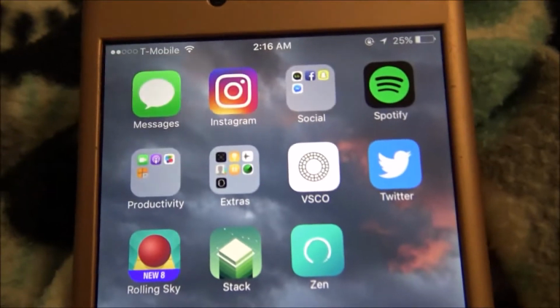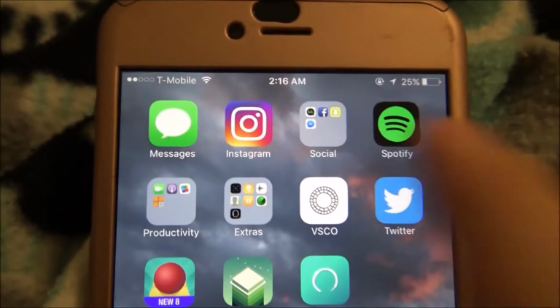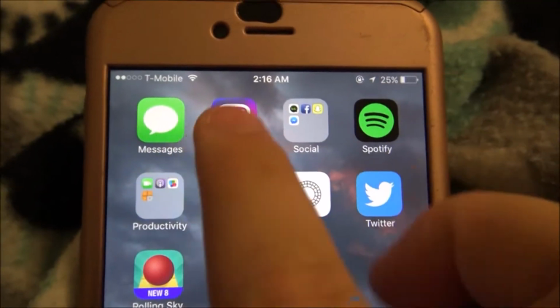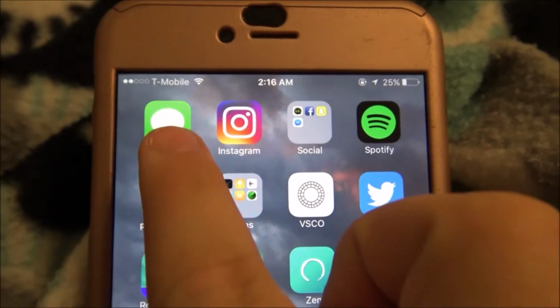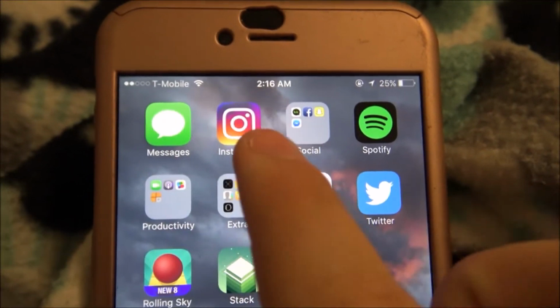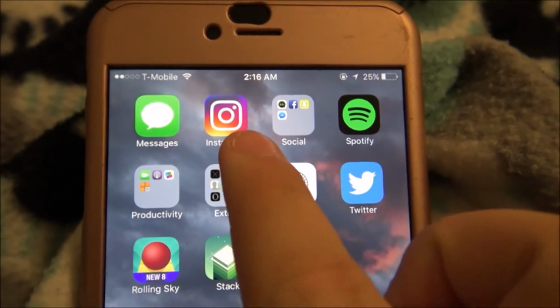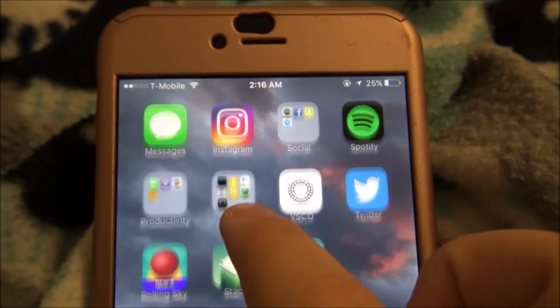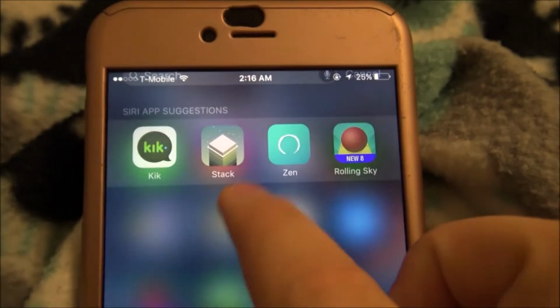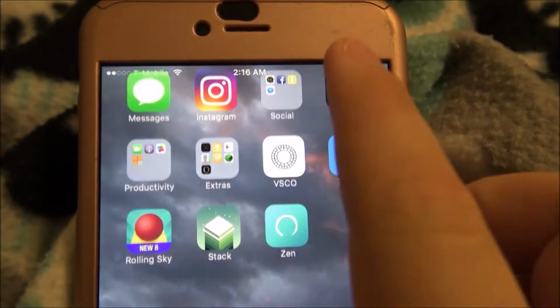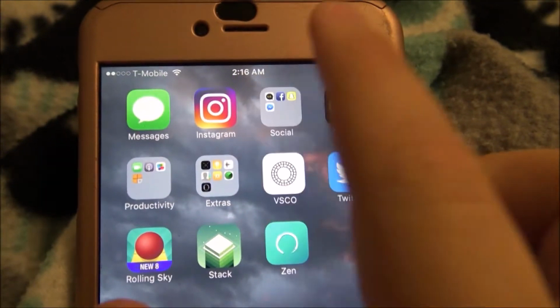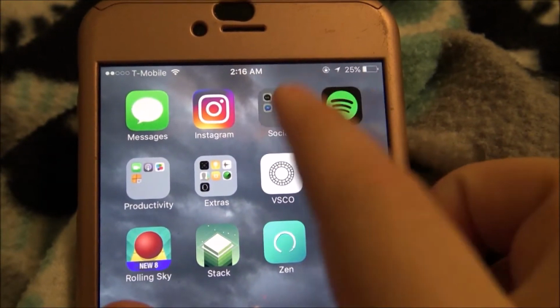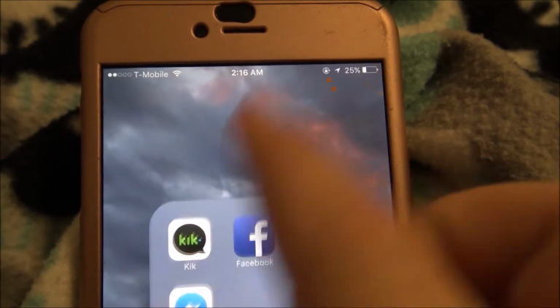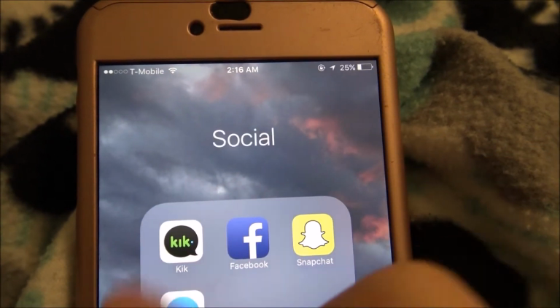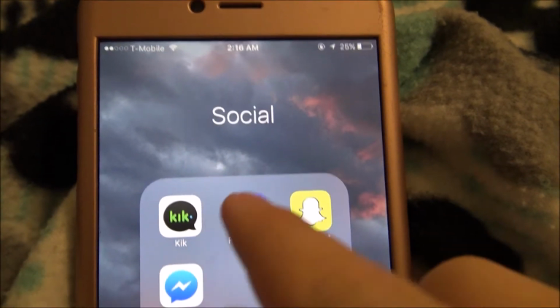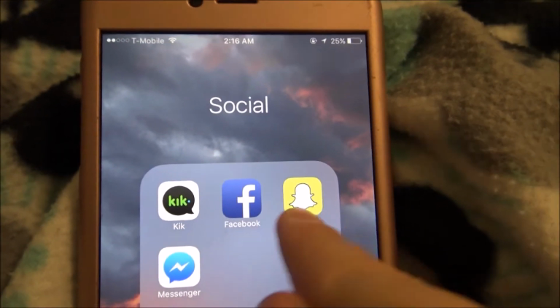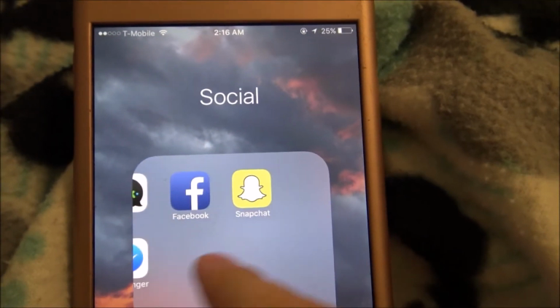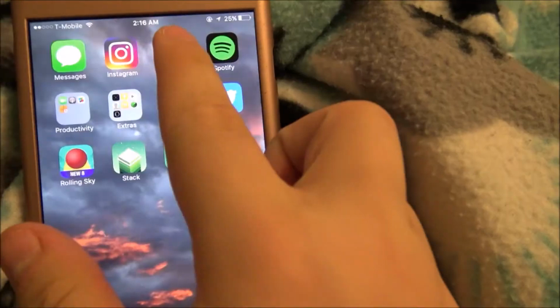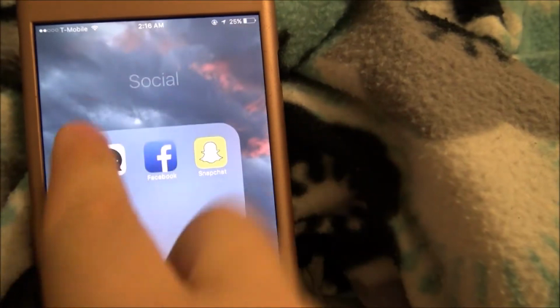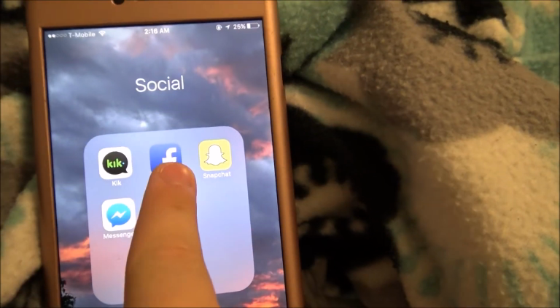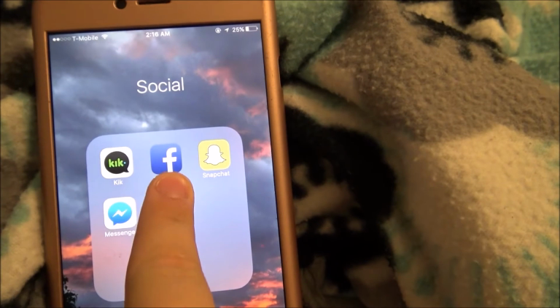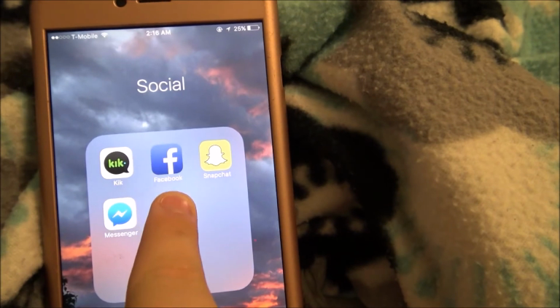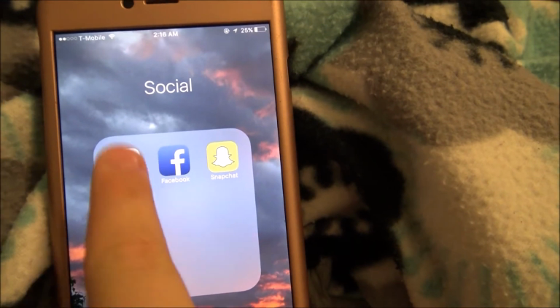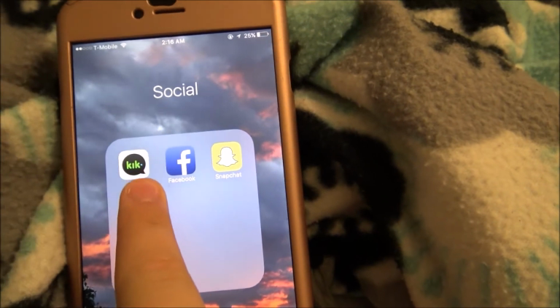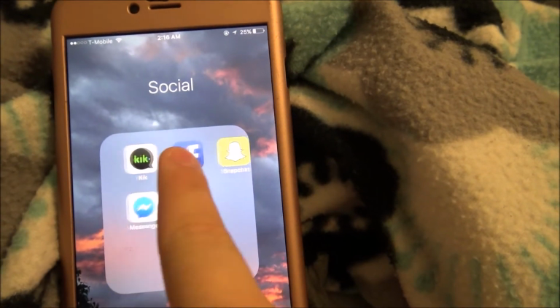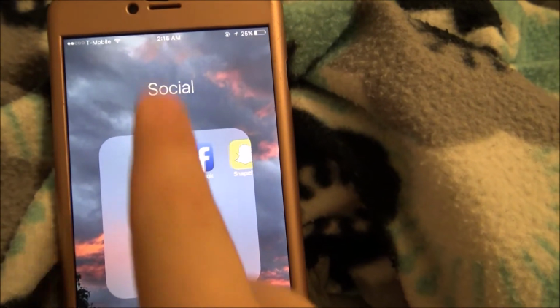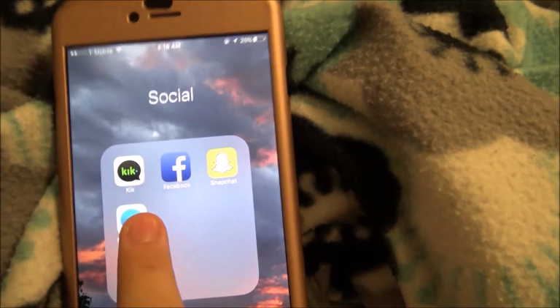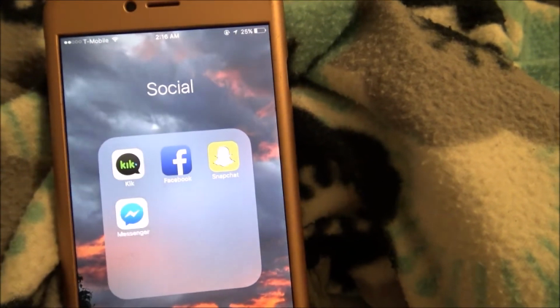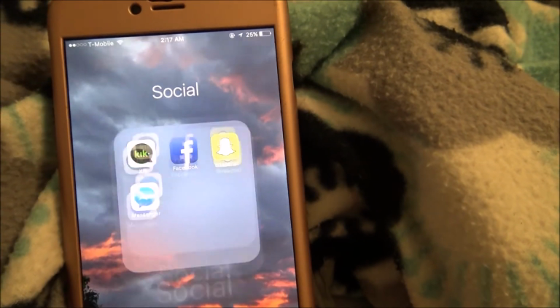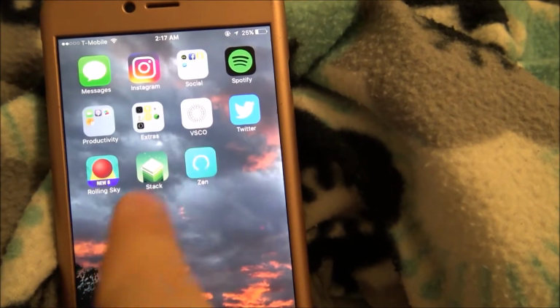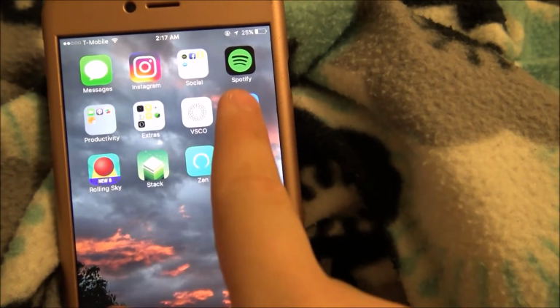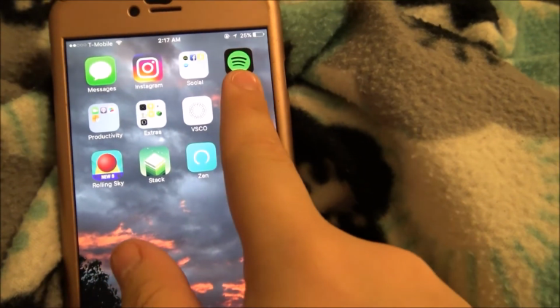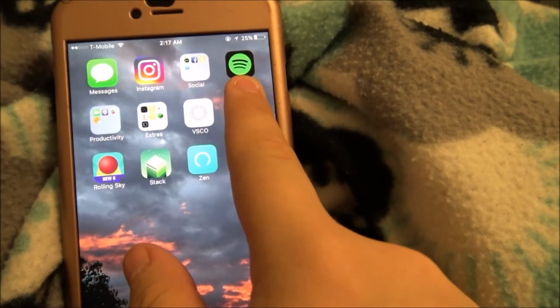Messages, Instagram. Social folder — which is just Snapchat. And then we have Facebook, Cake, and Messenger.